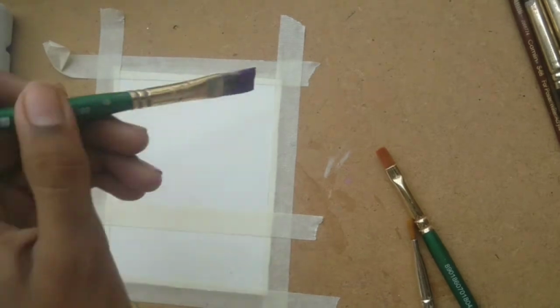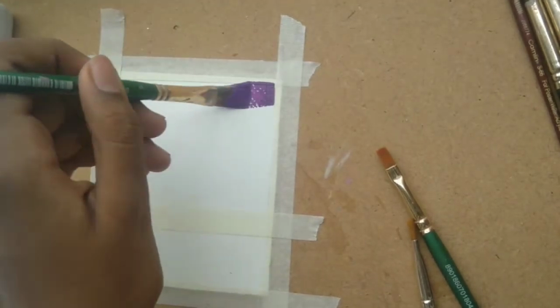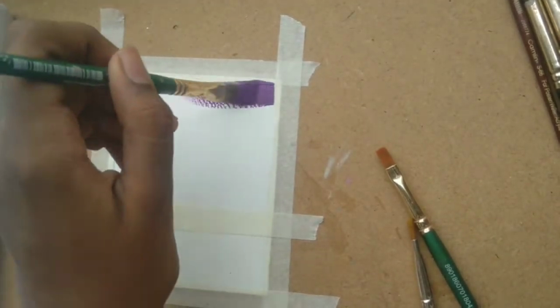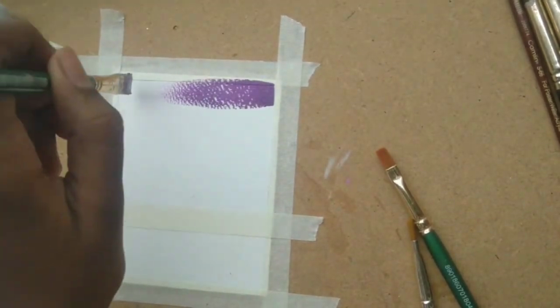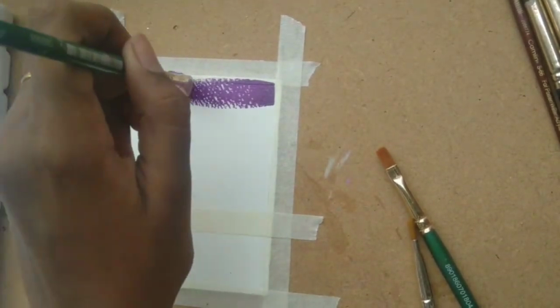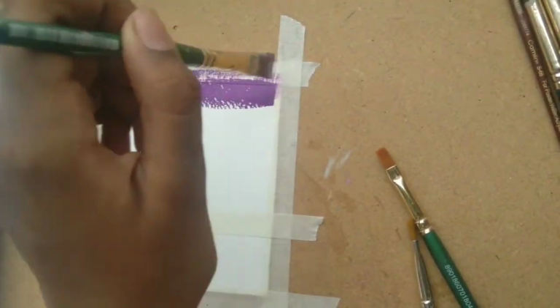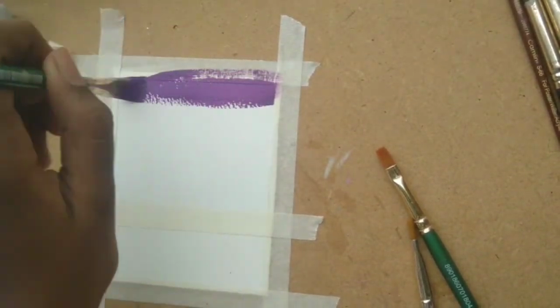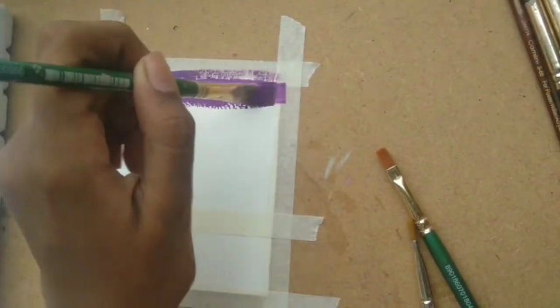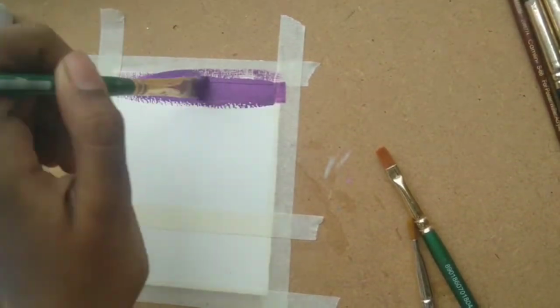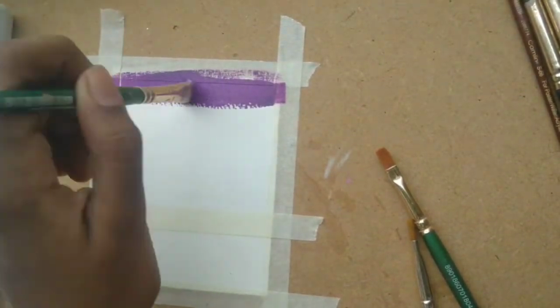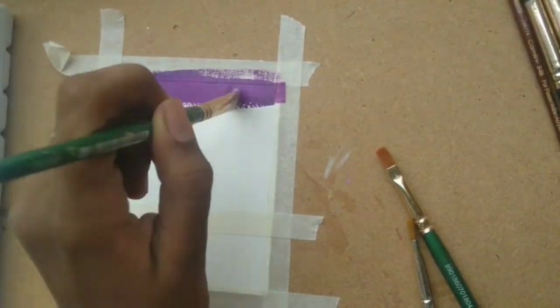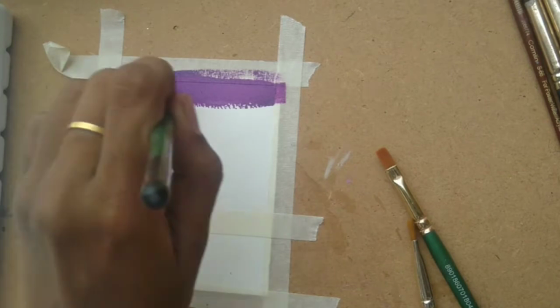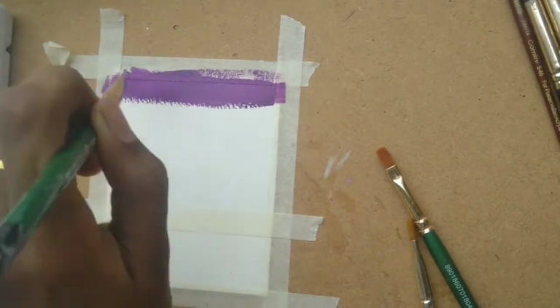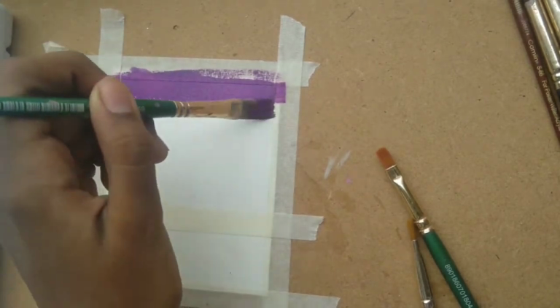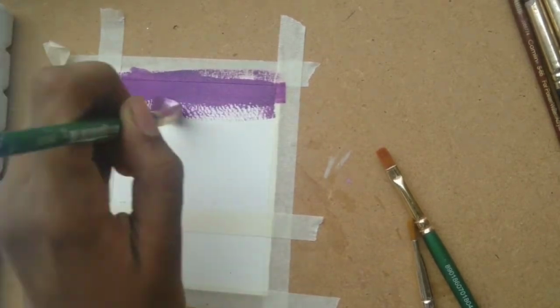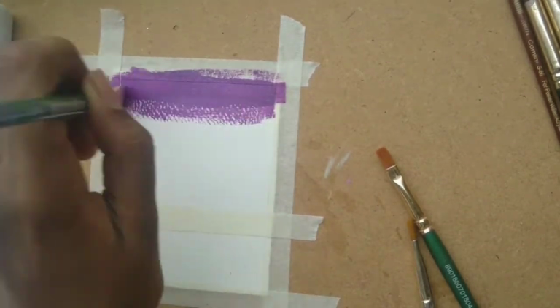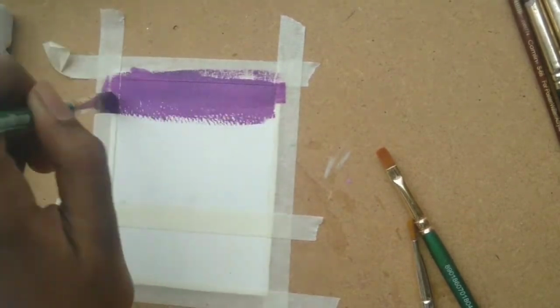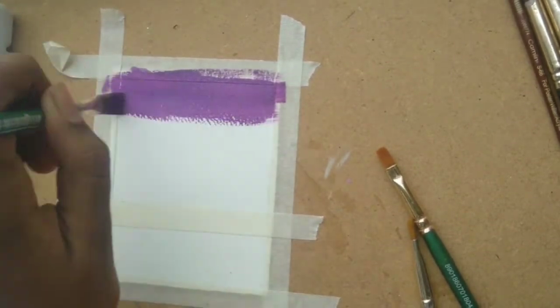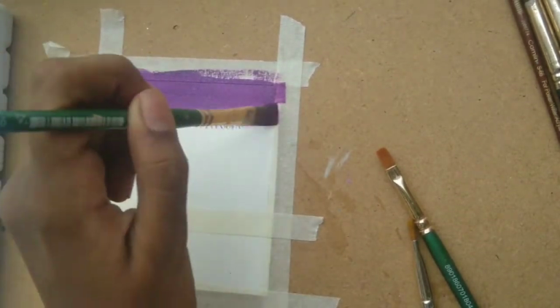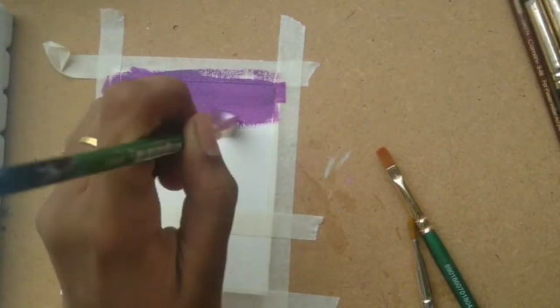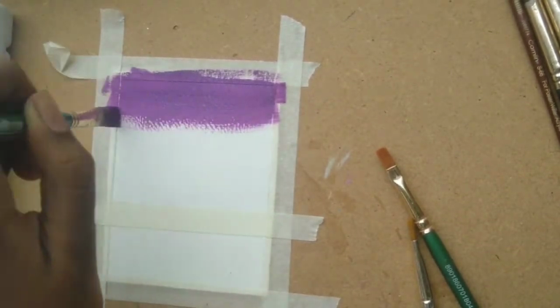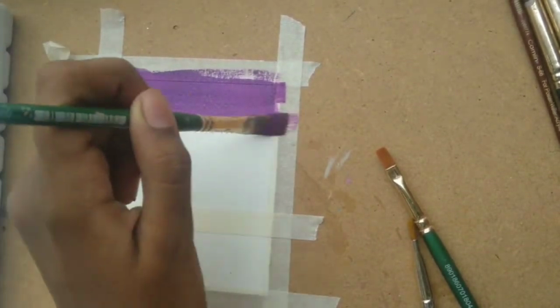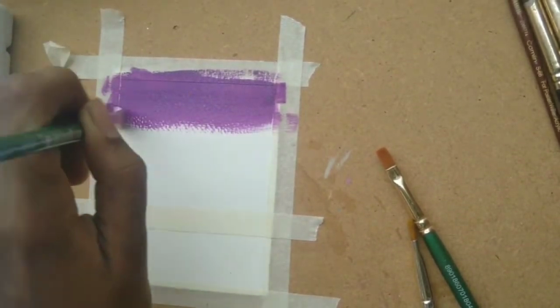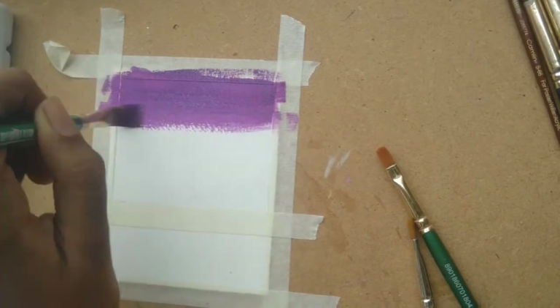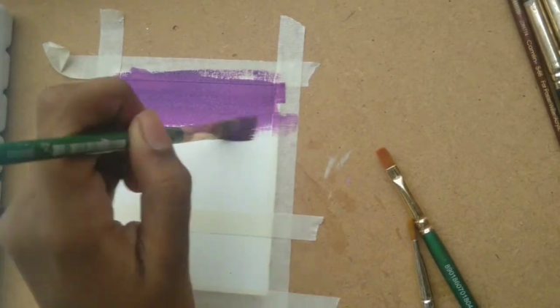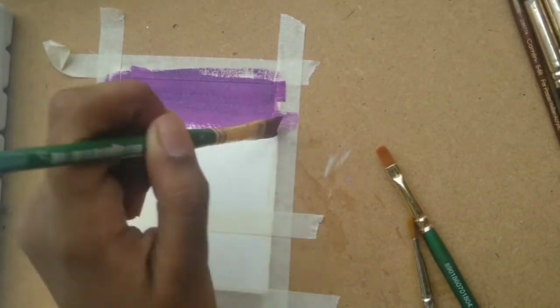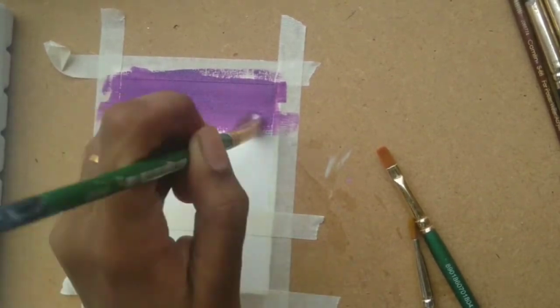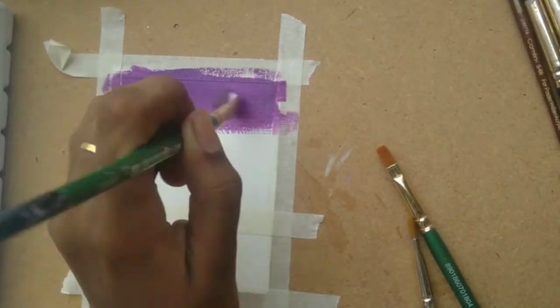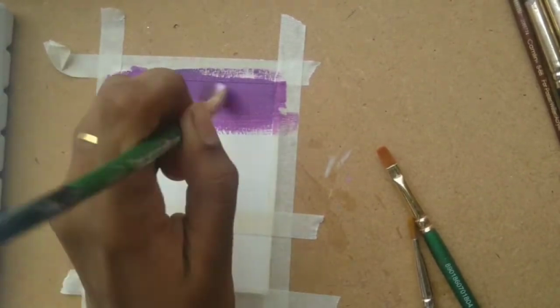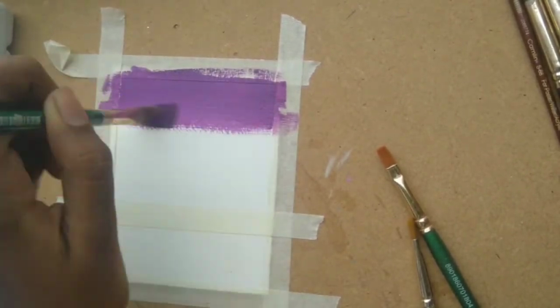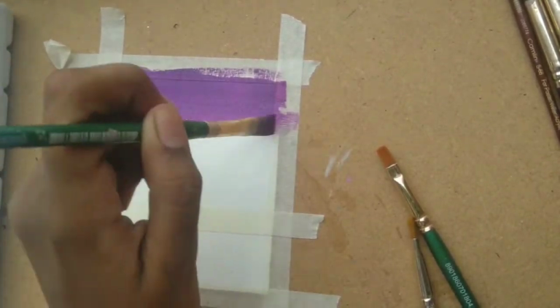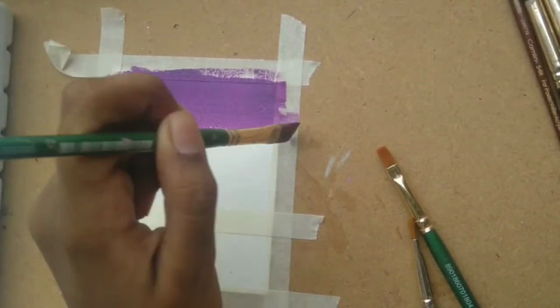I'm going to start by taking the mauve and placing it on the upper part of the paper. You have to make sure that this part is very smooth and even, because if it is not smooth, our blending may not be smooth later either.